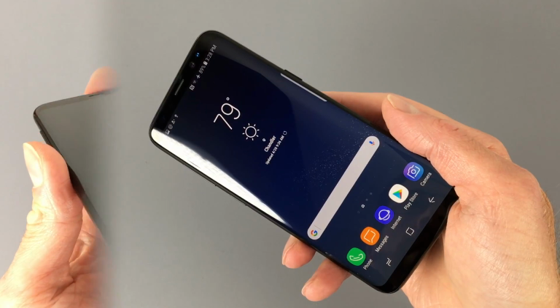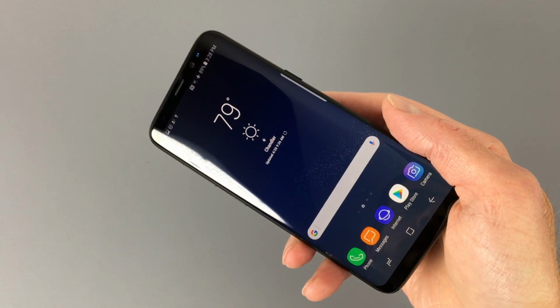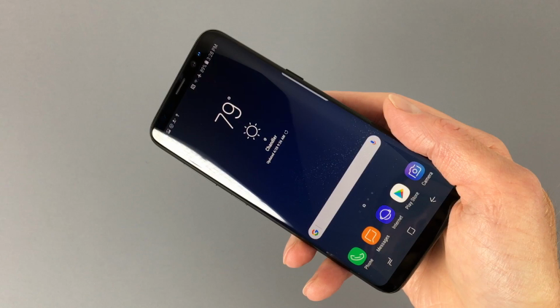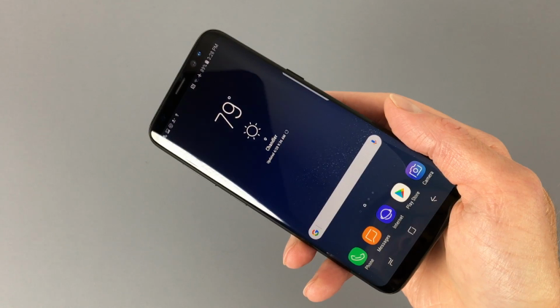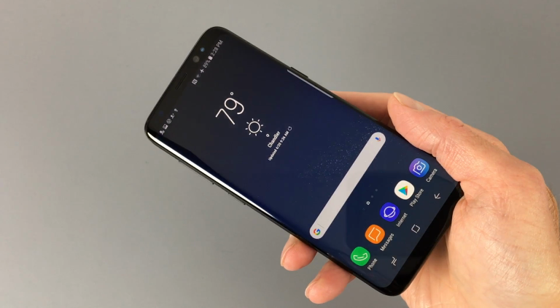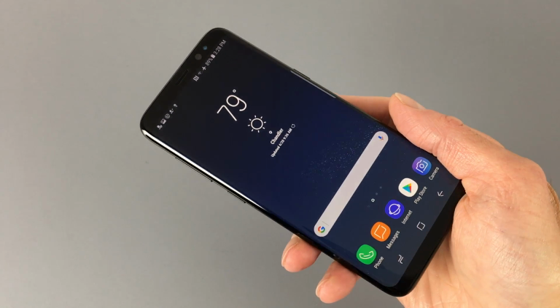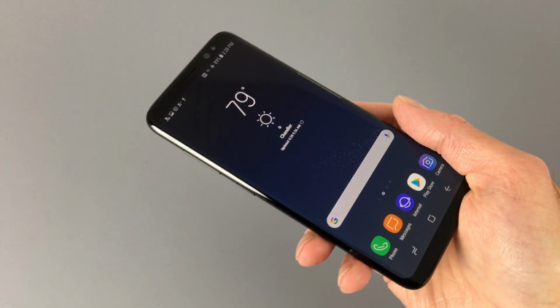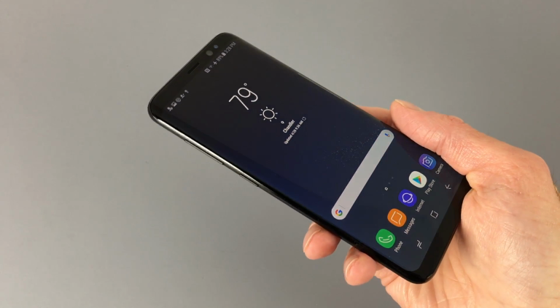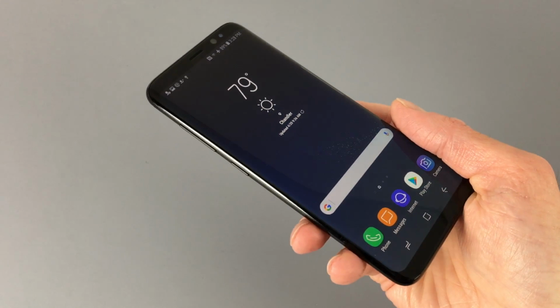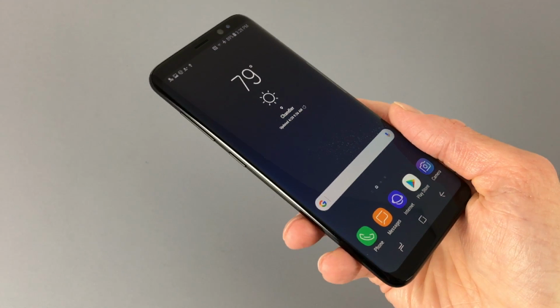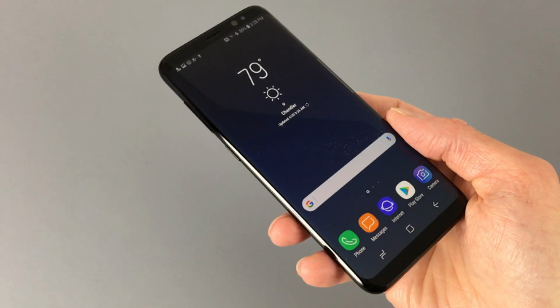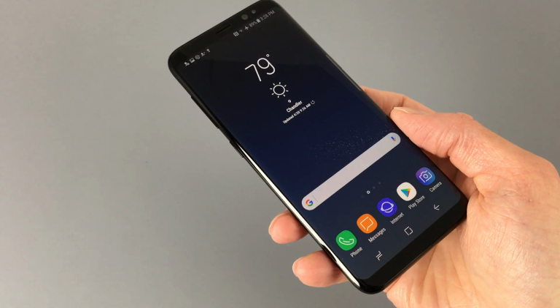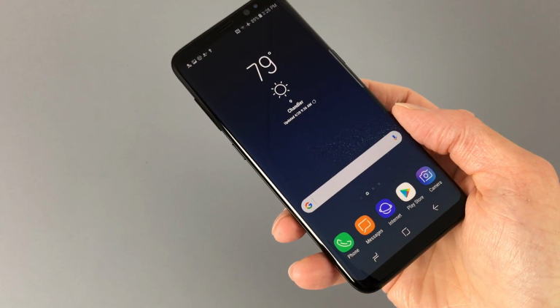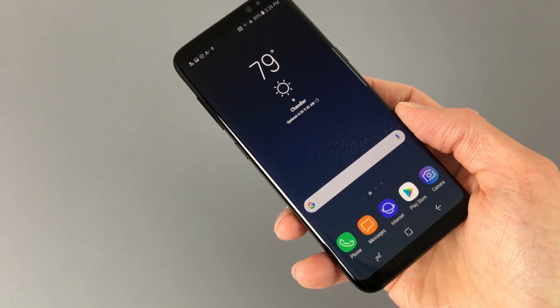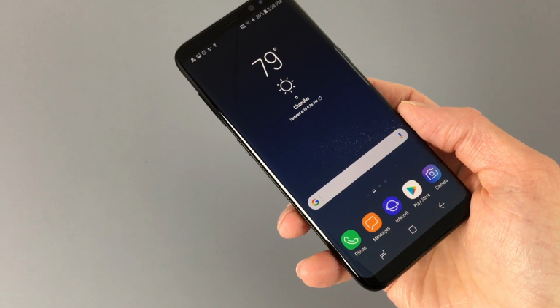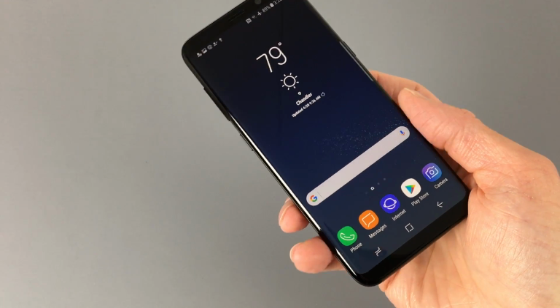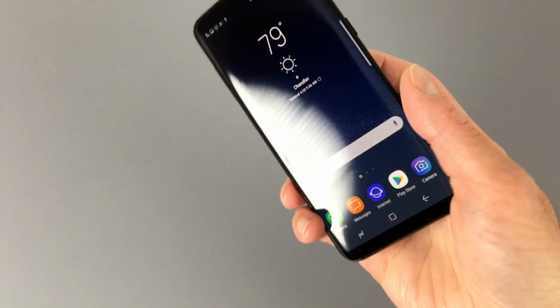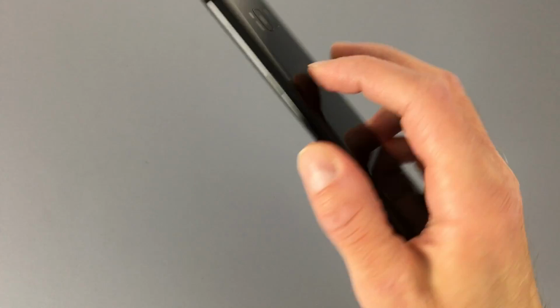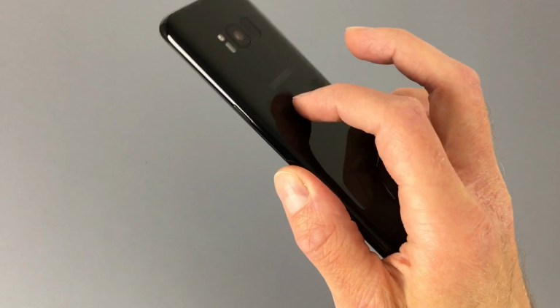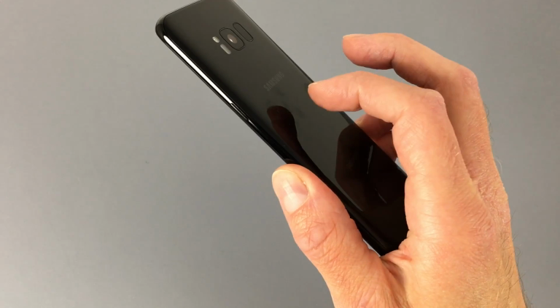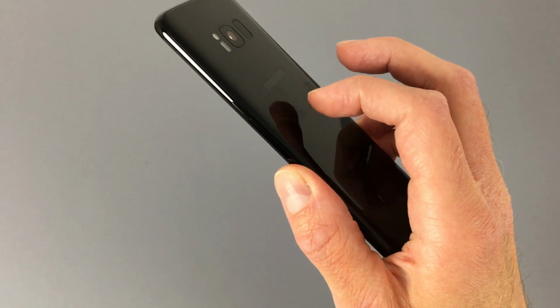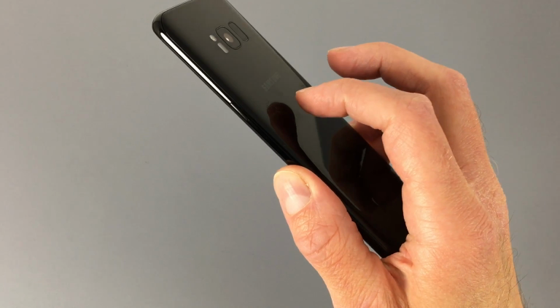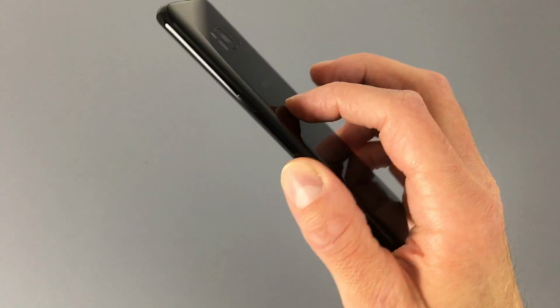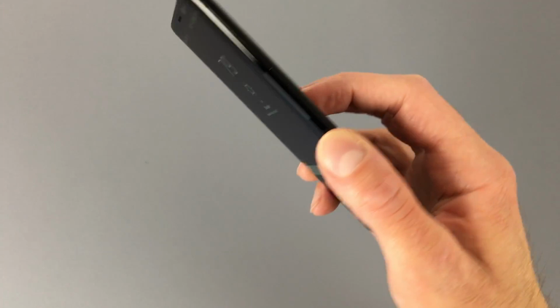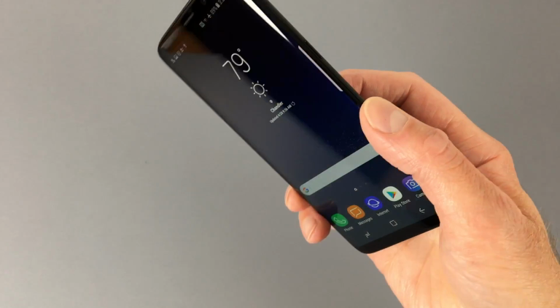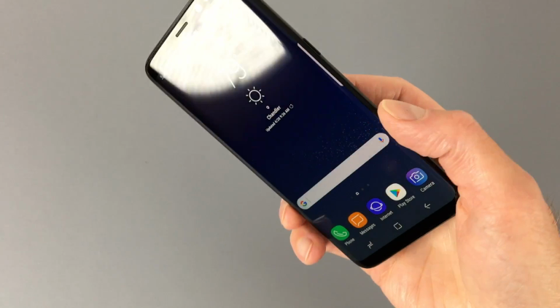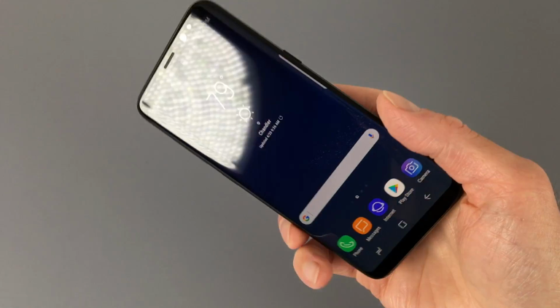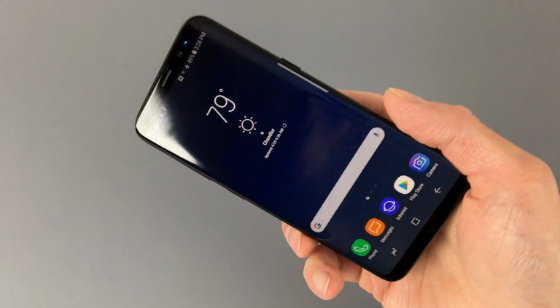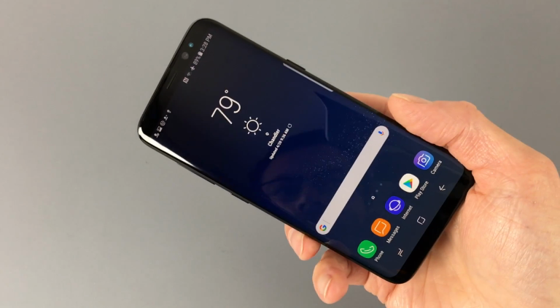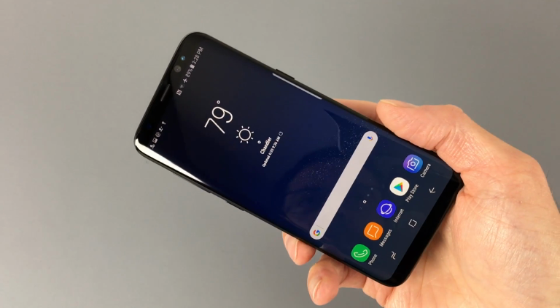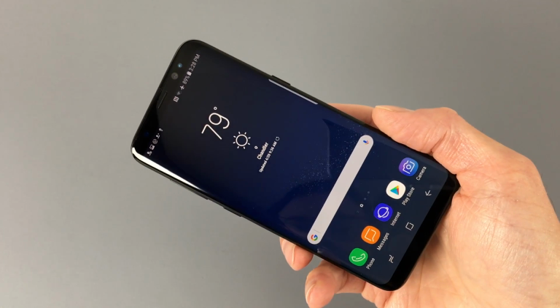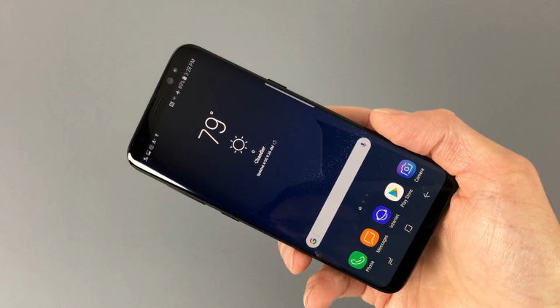If you like the design of the Galaxy S6 and S7, you're going to love the Galaxy S8. If you don't like rounded display edges and glass backs, however, there are plenty of other phones out there, or you can just put this one in a plastic case.